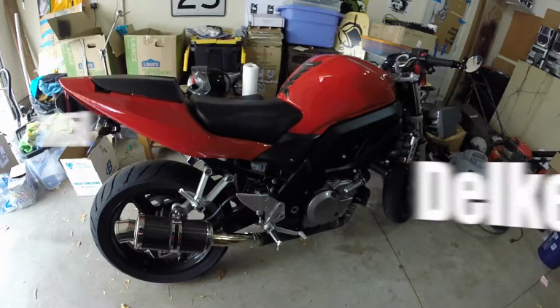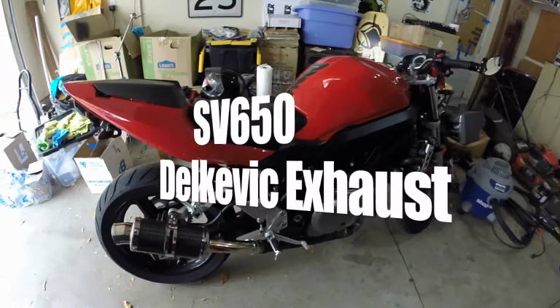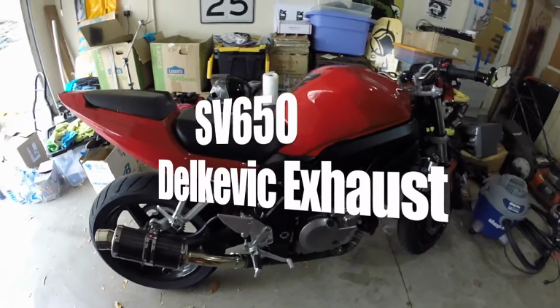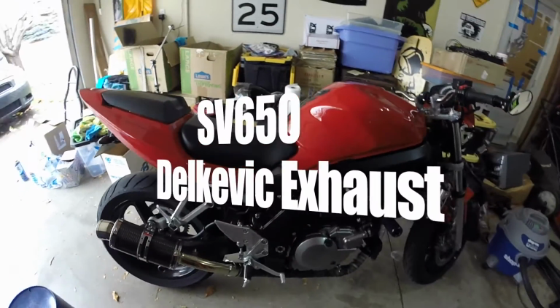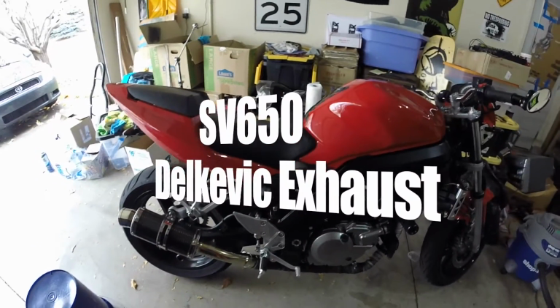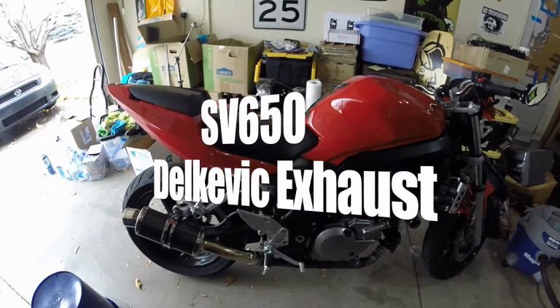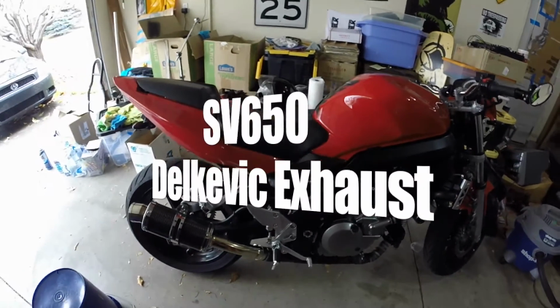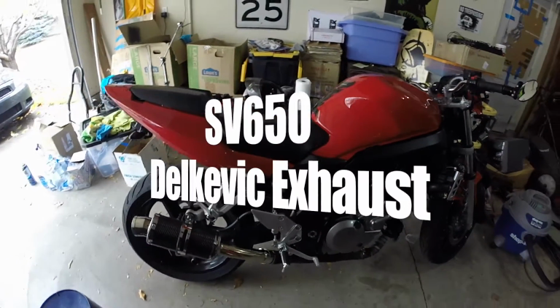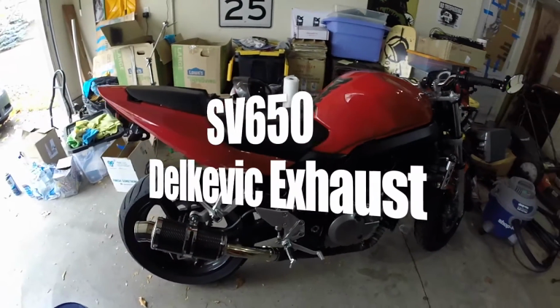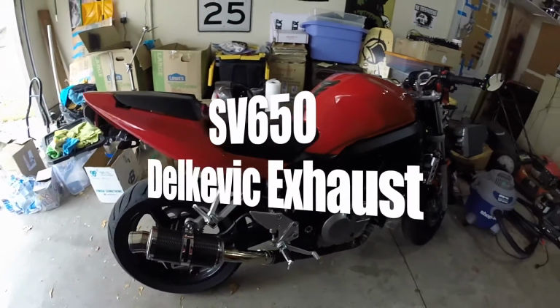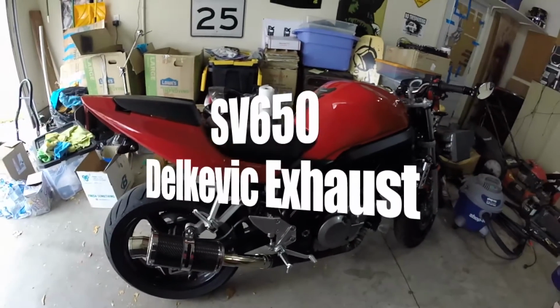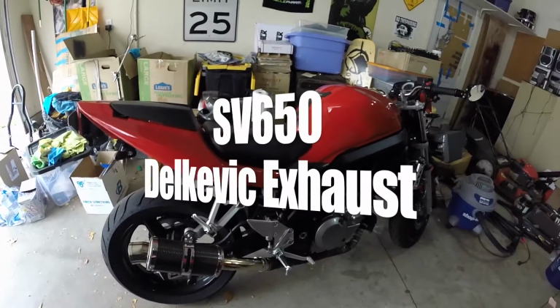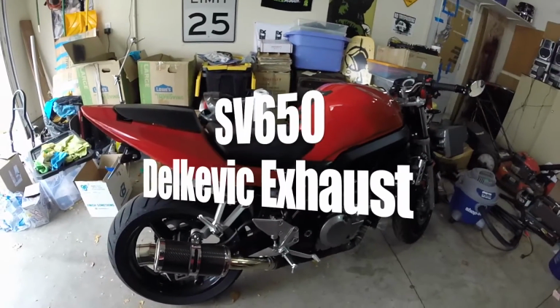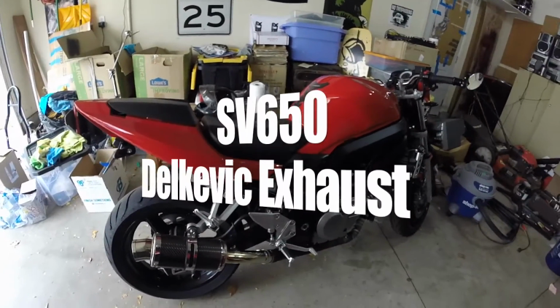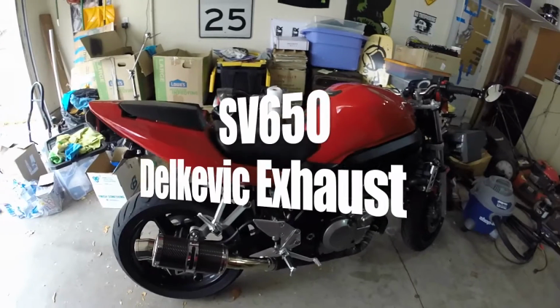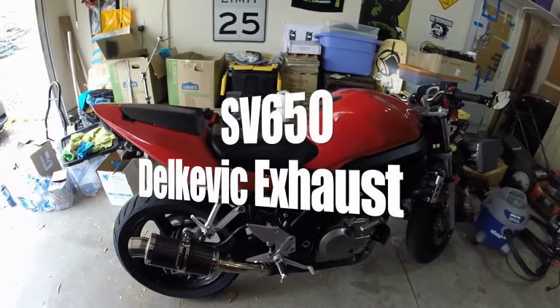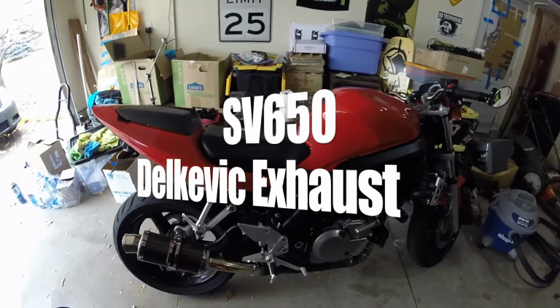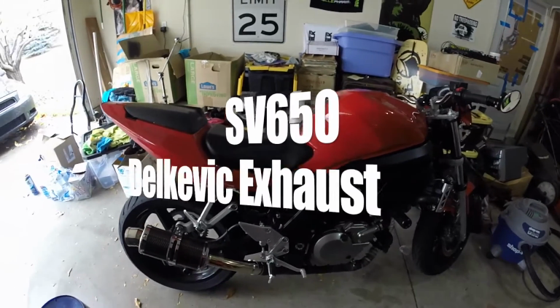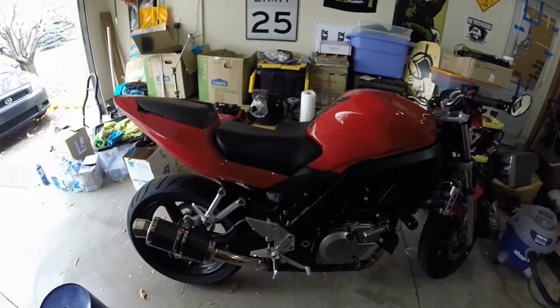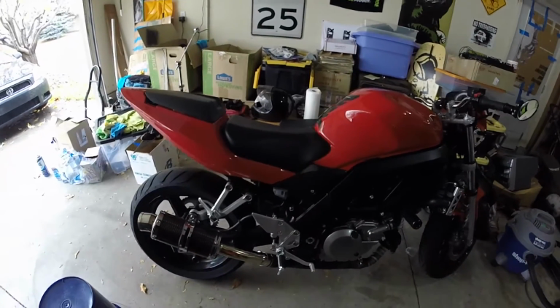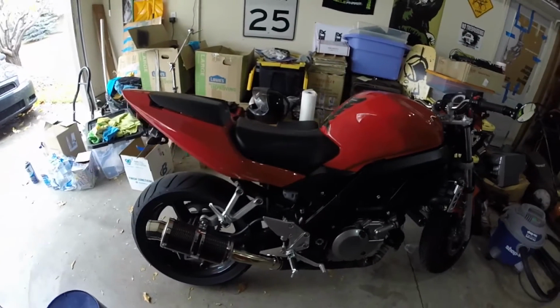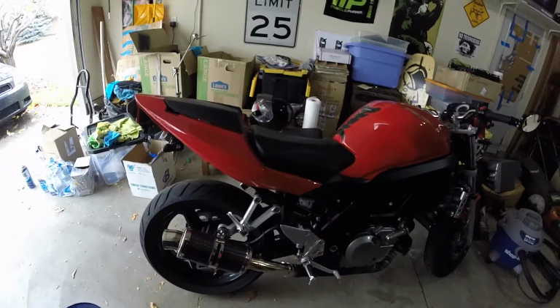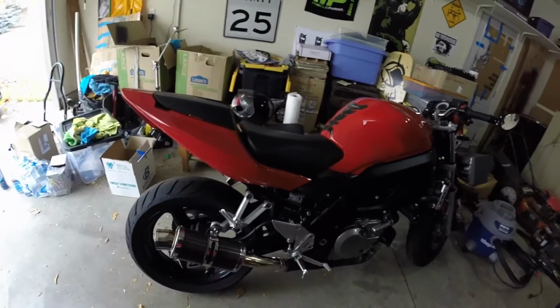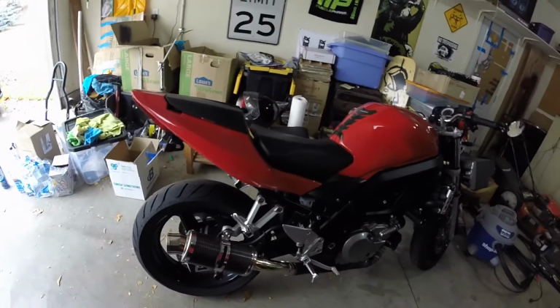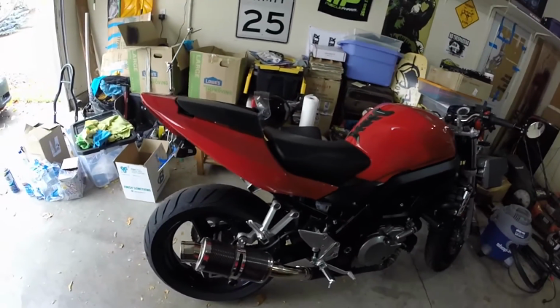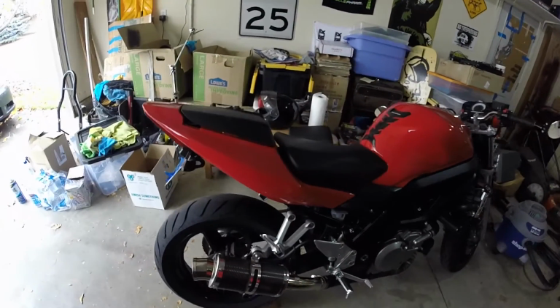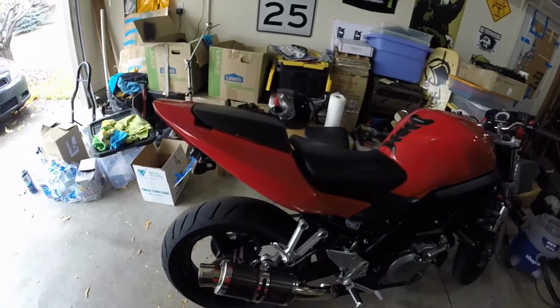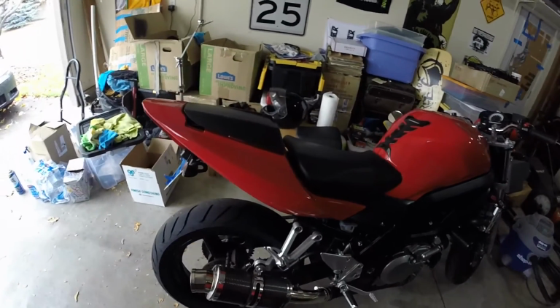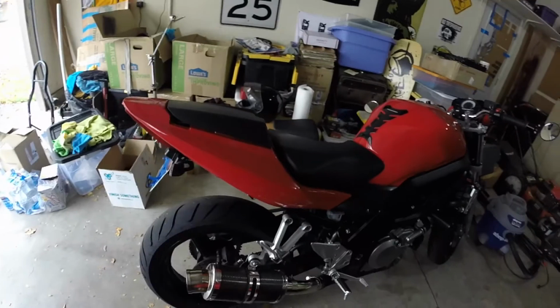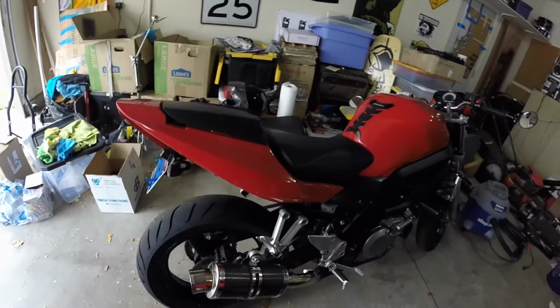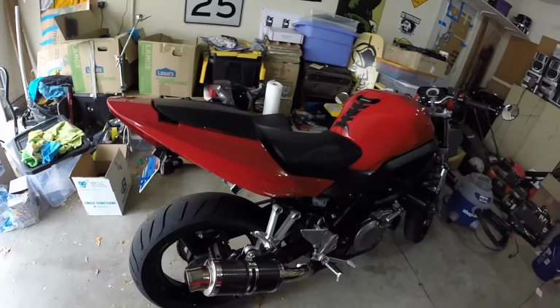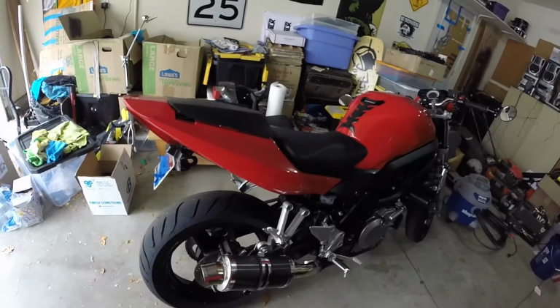What's up? It's been a minute since I've made a video. I've just been super busy with work and stuff, and I got sick for like two weeks.